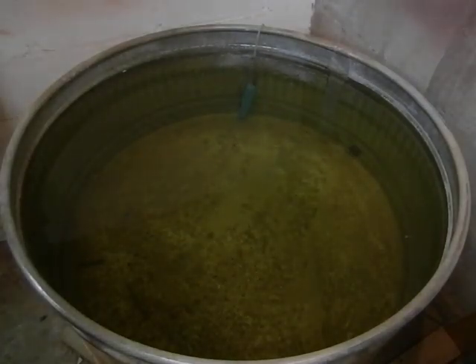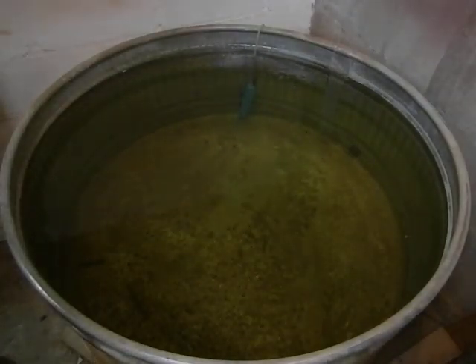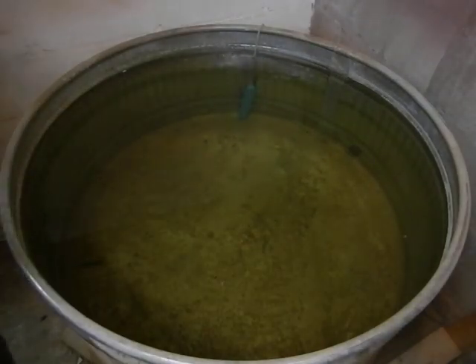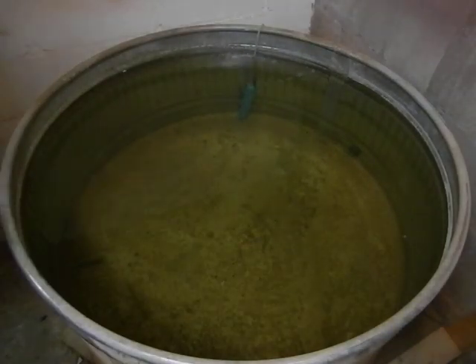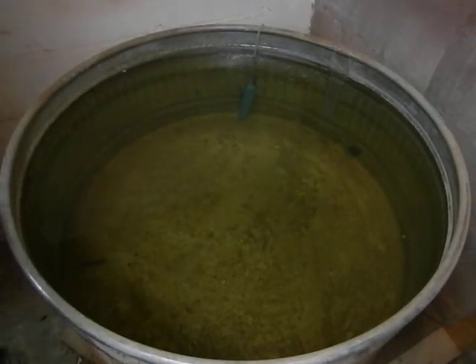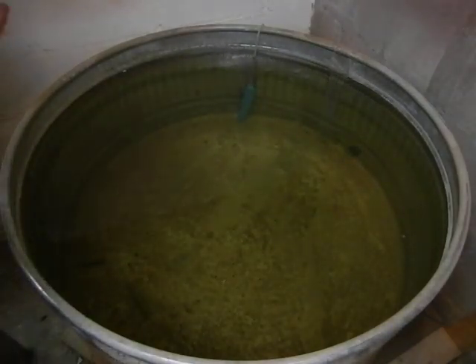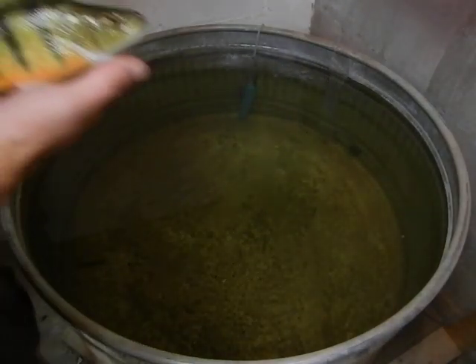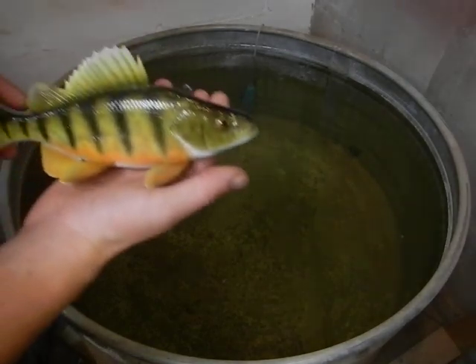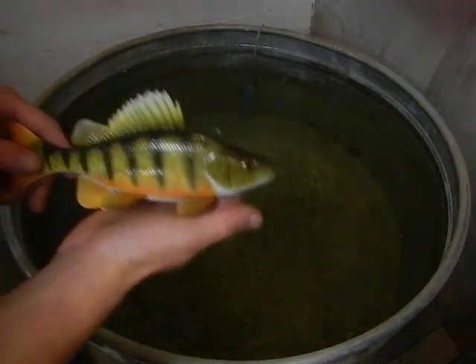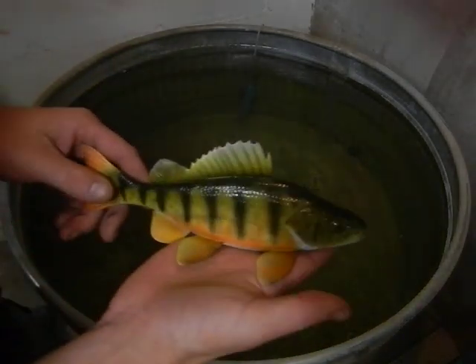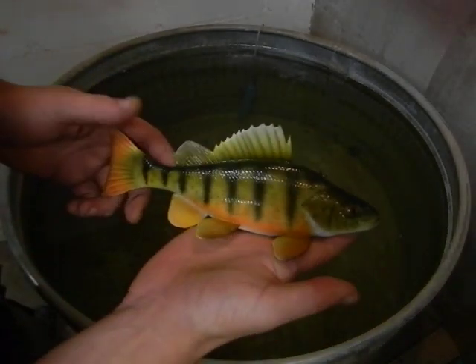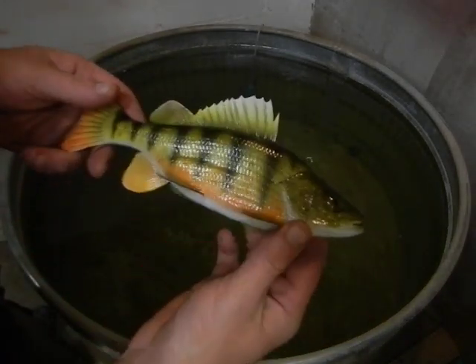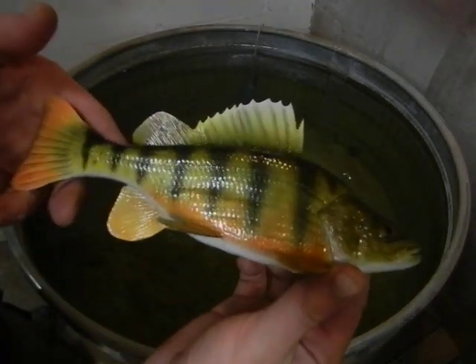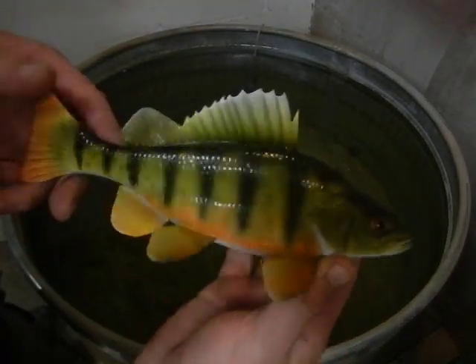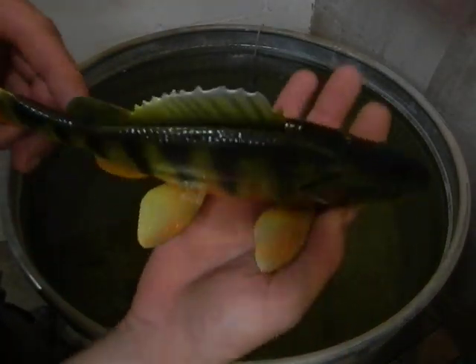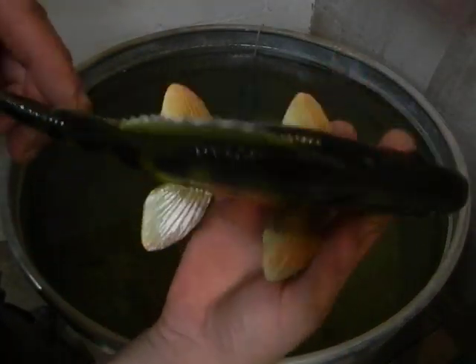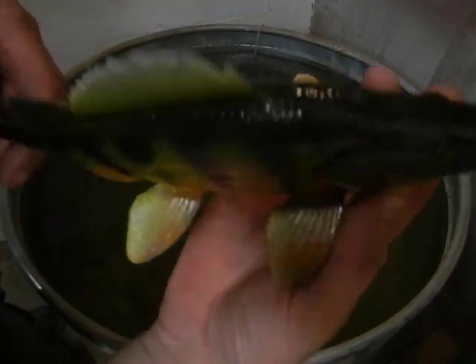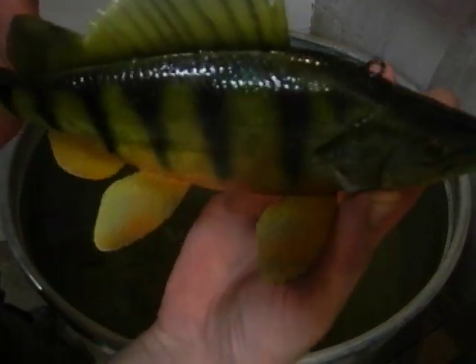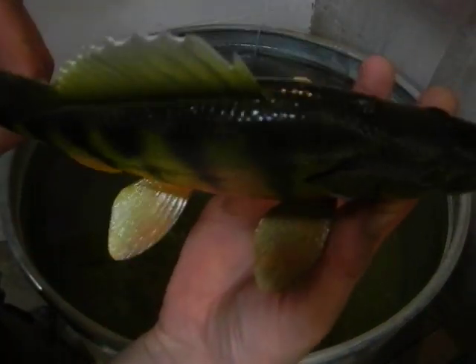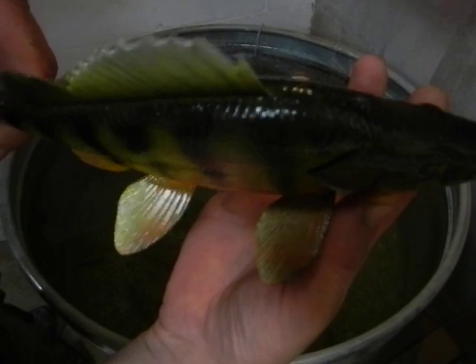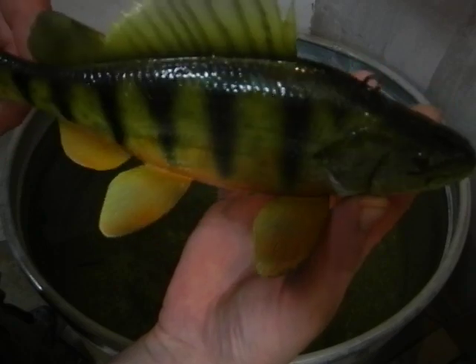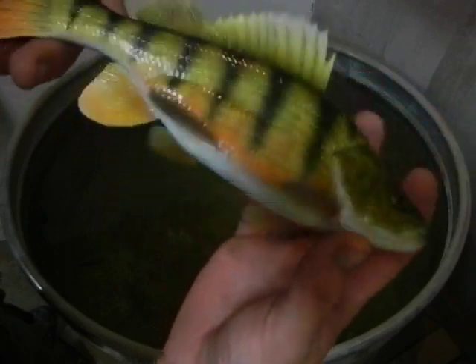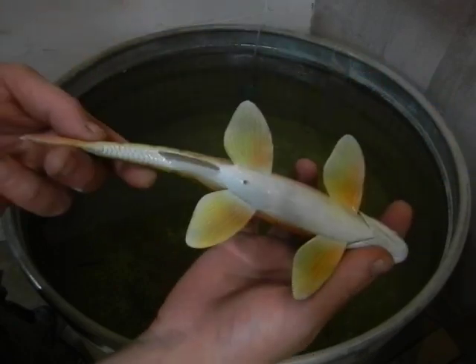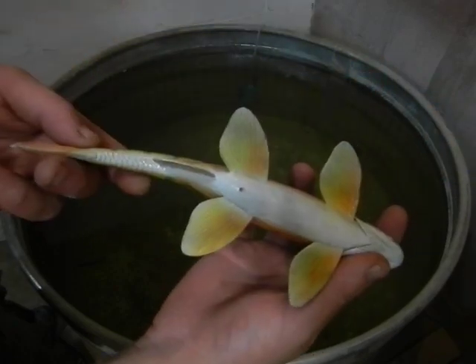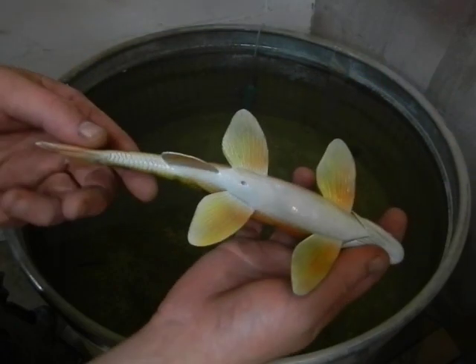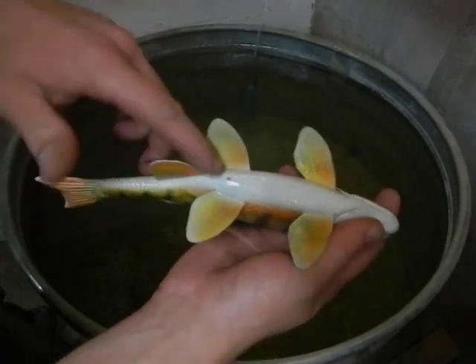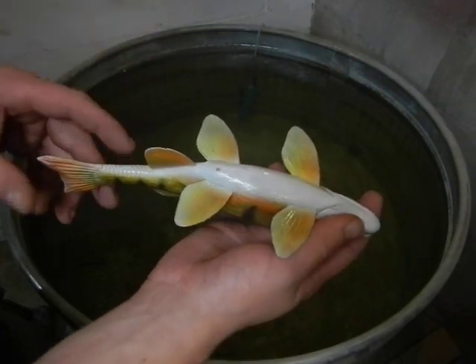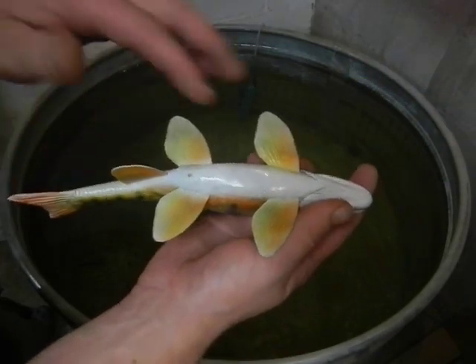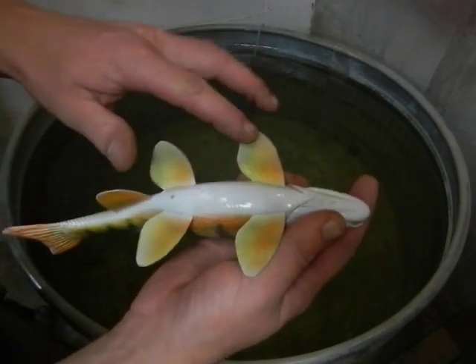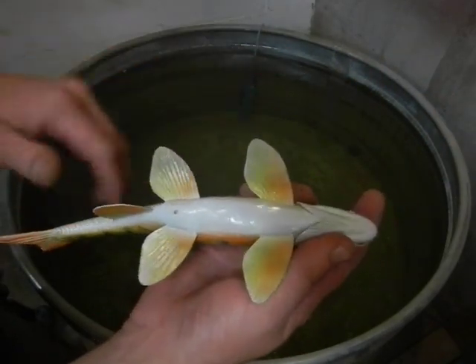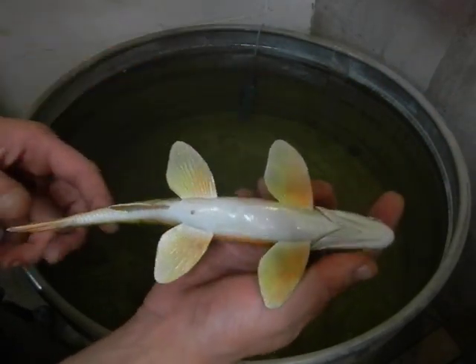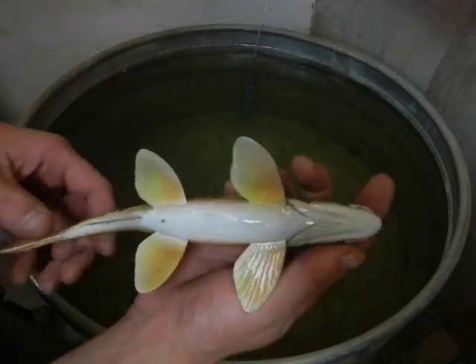Hey guys, this is John Lask of Alaska's Decoys. I just recently got this realistic perch done. It's got the full carved-in details on all the fins — number one and number two hole — and the underside of the fins are carved.